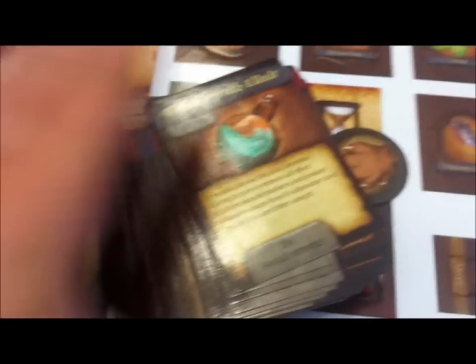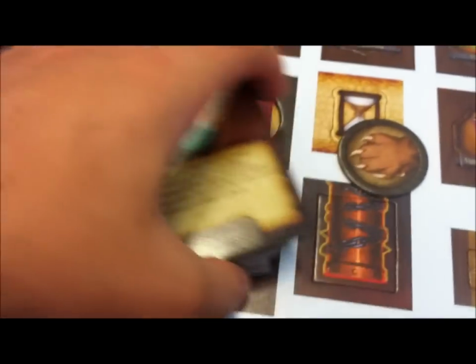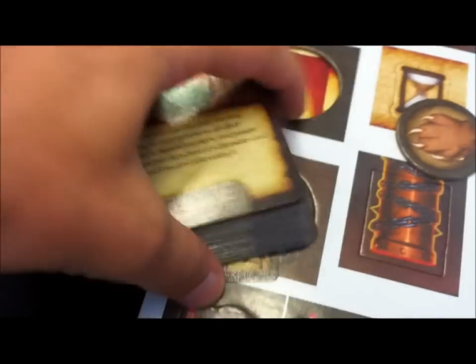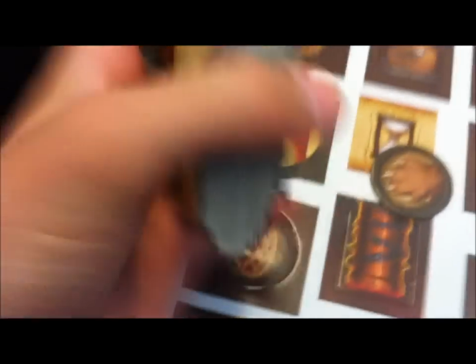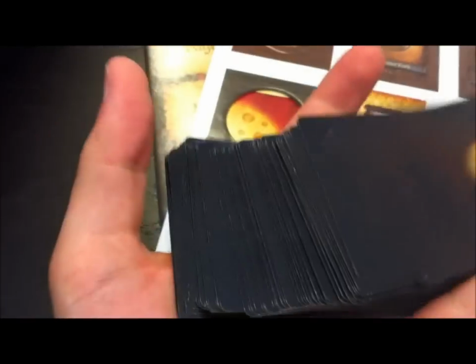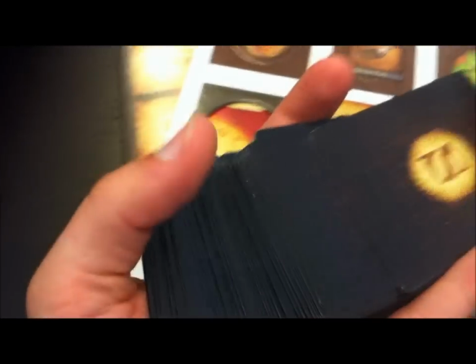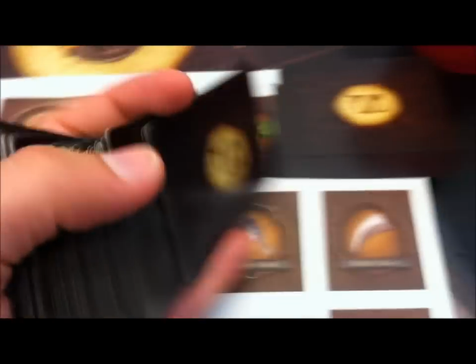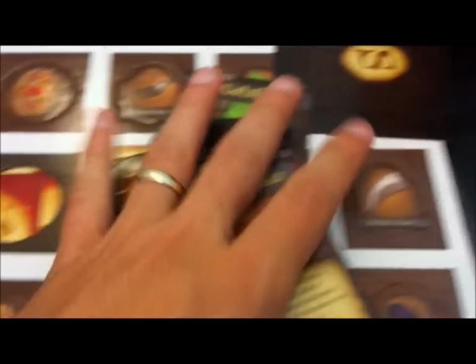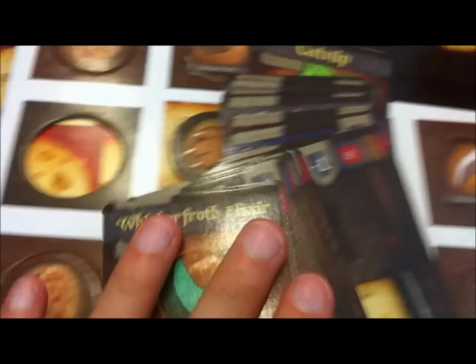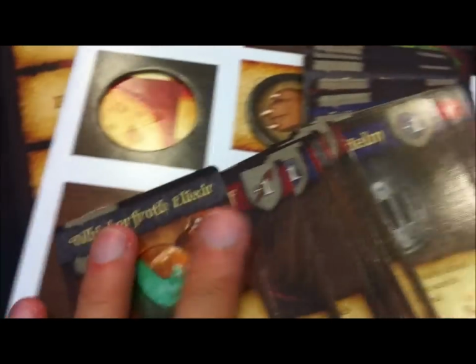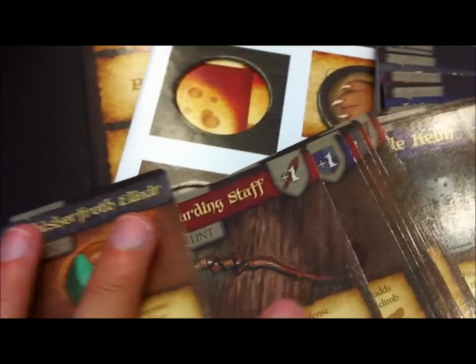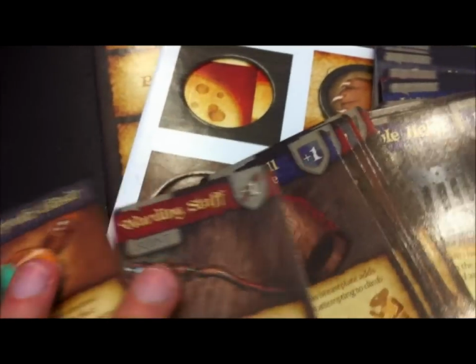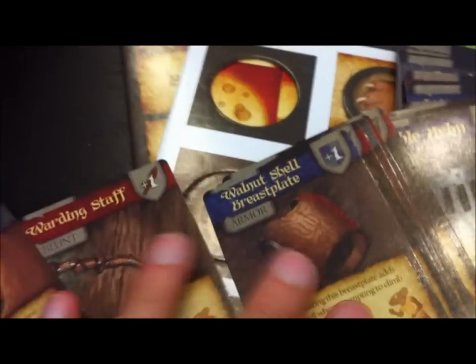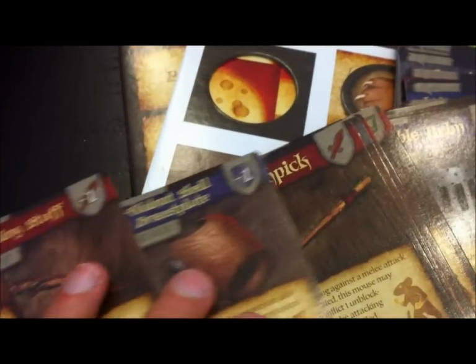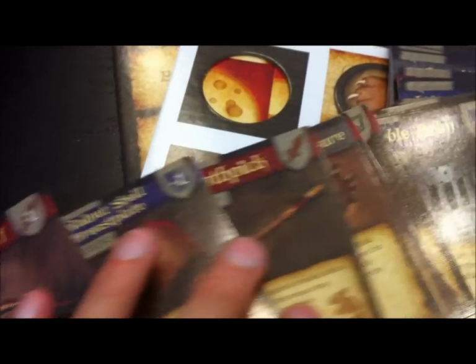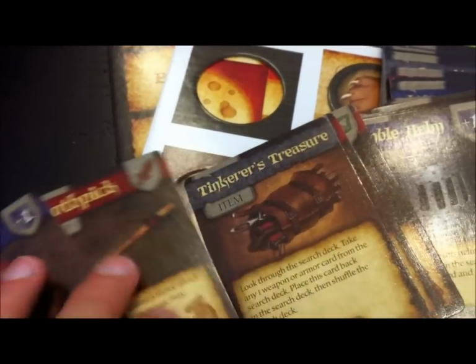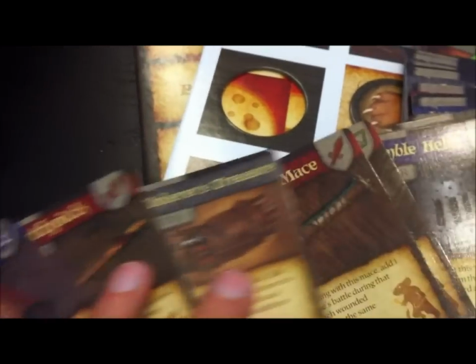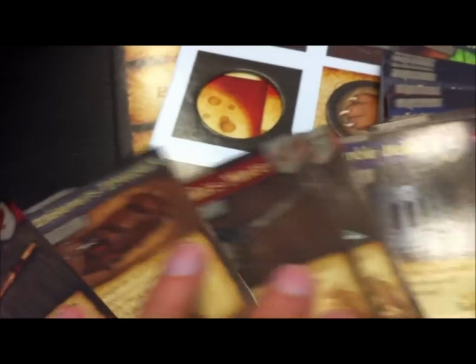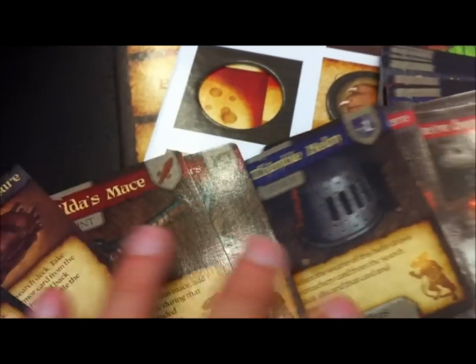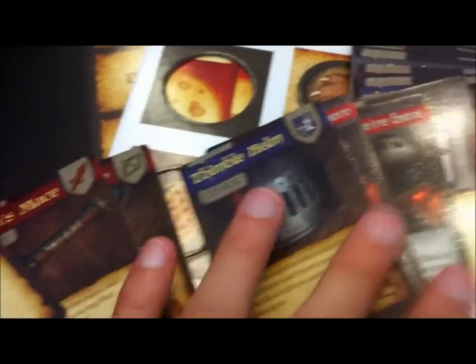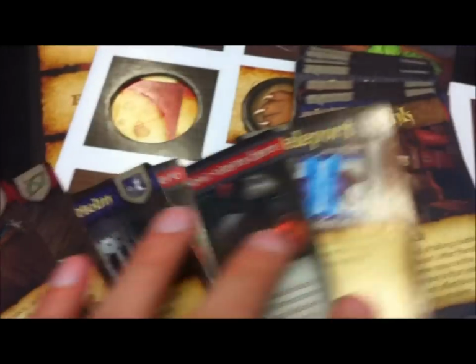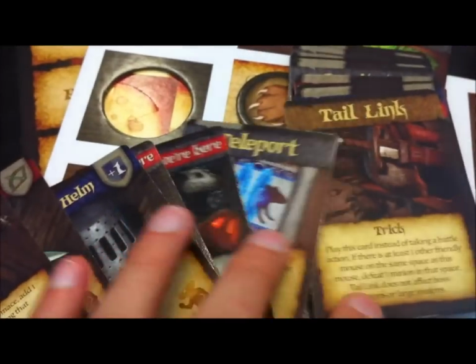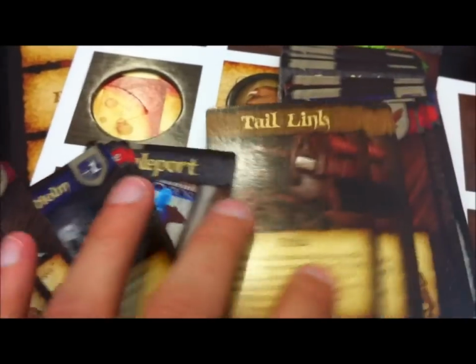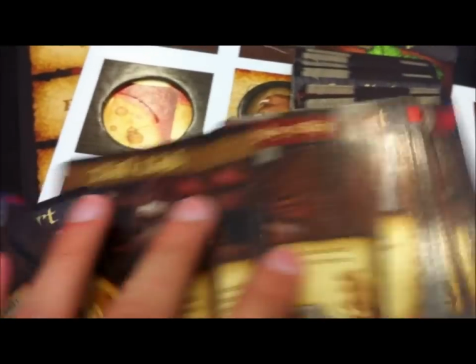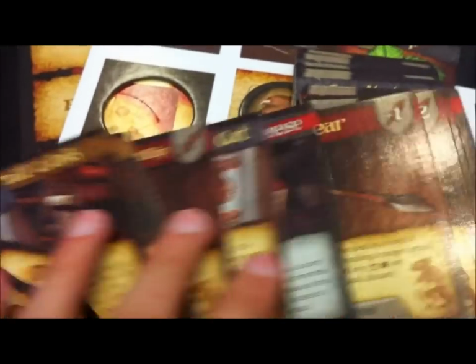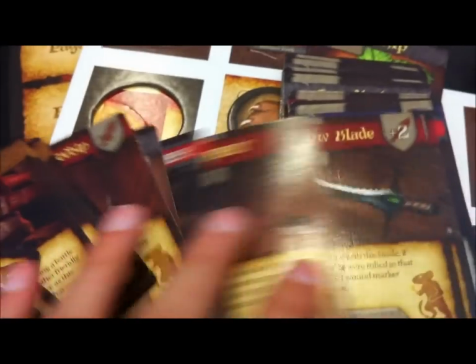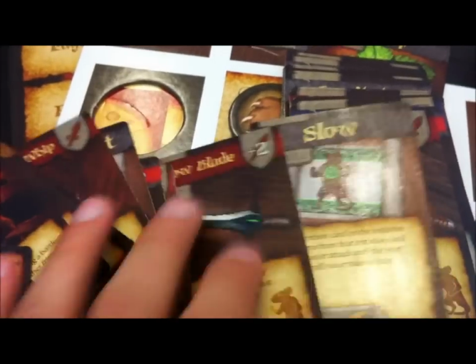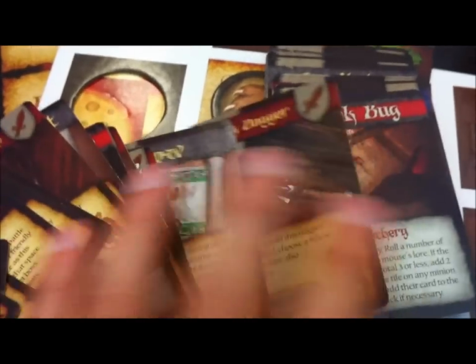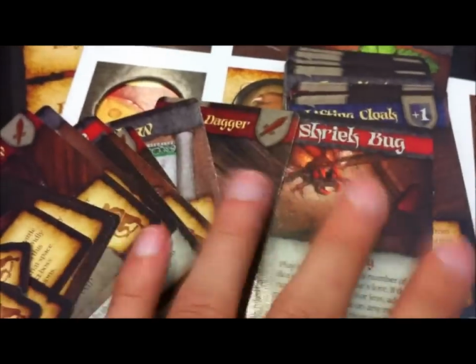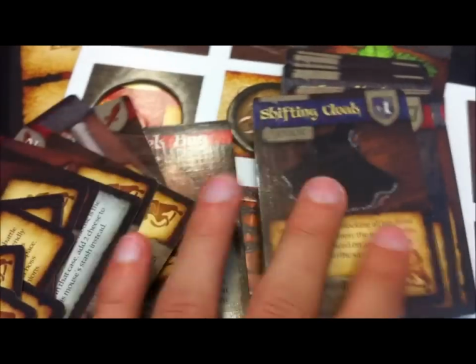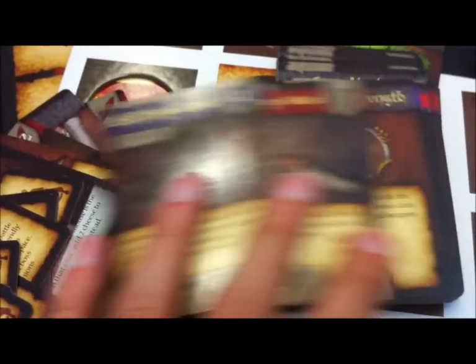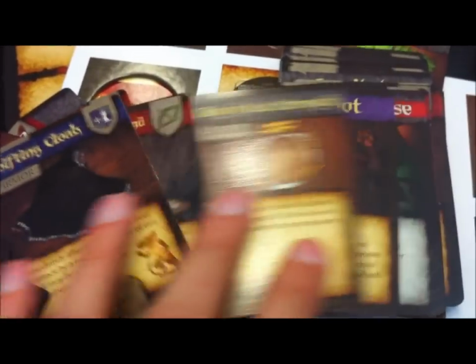Right here we have the search cards — it's a big old deck of cards. Almost all the cards are unique, with just a couple of repeats, and all of them have art on them. So that helps add a bit to the storytelling, with all different kinds of things in here.